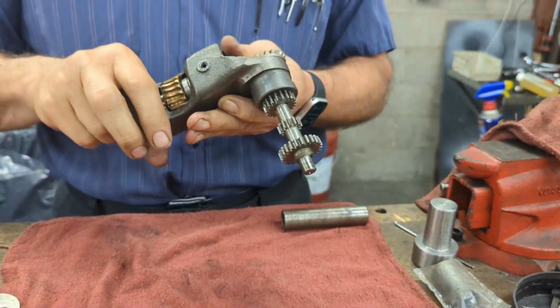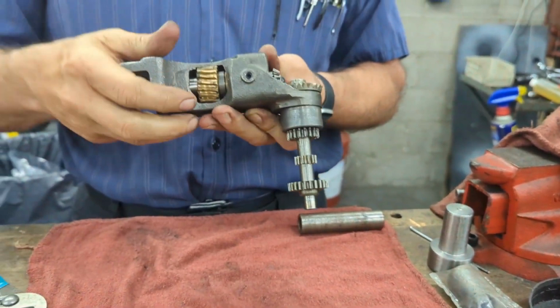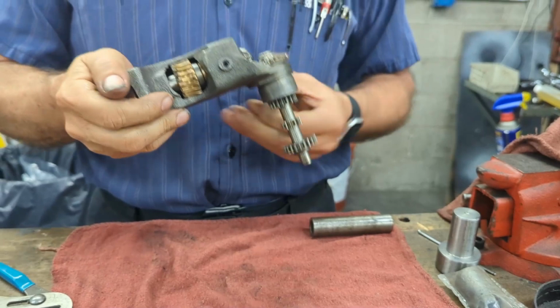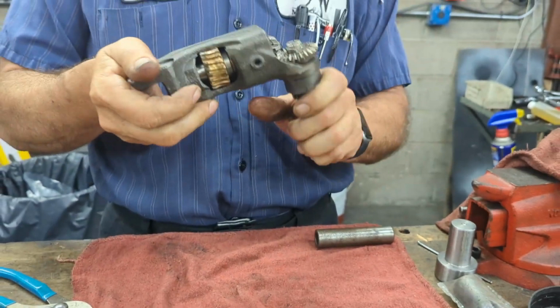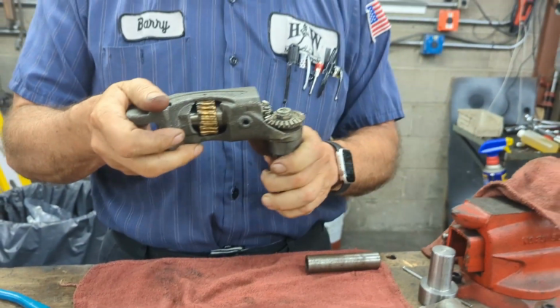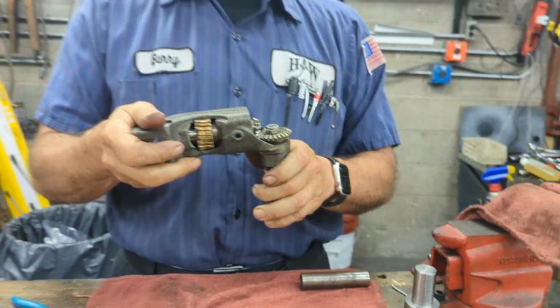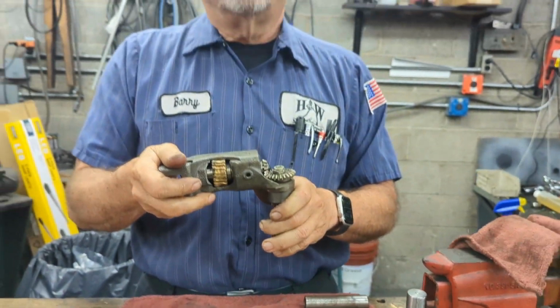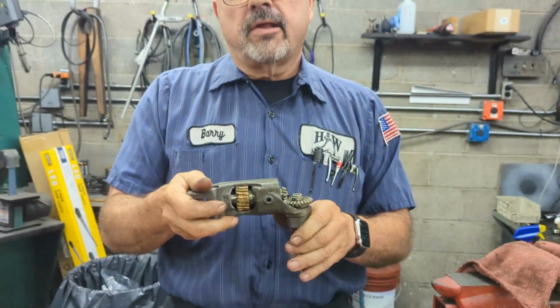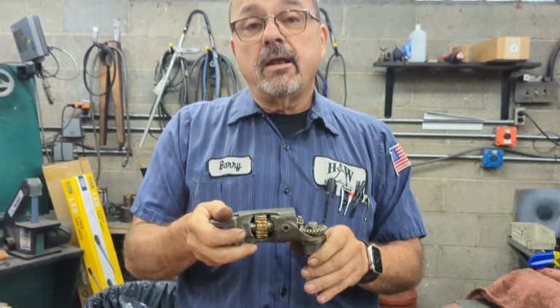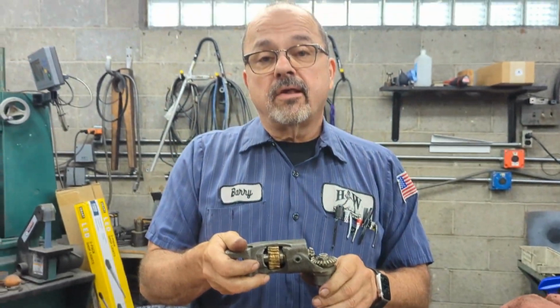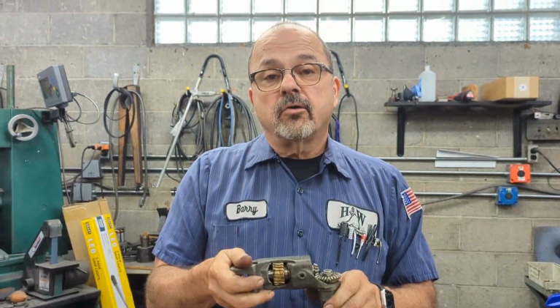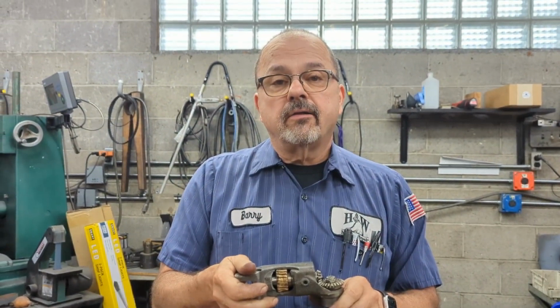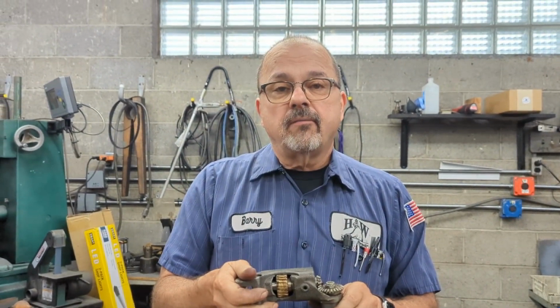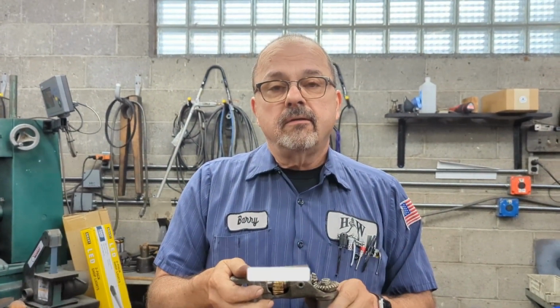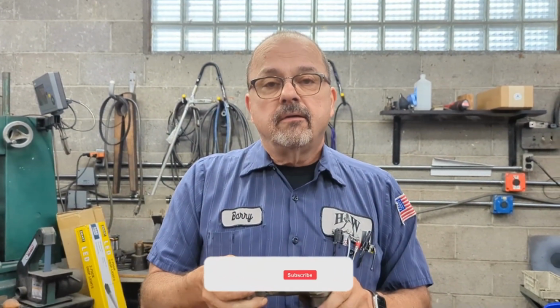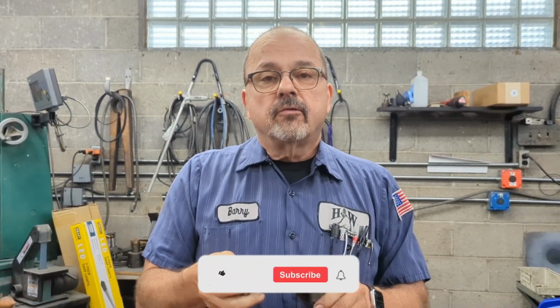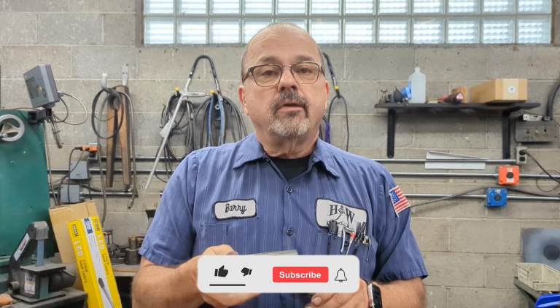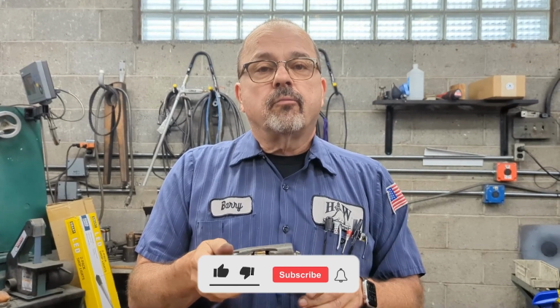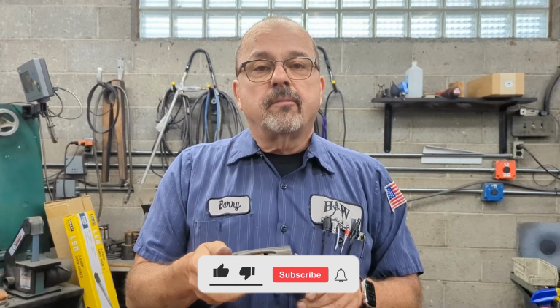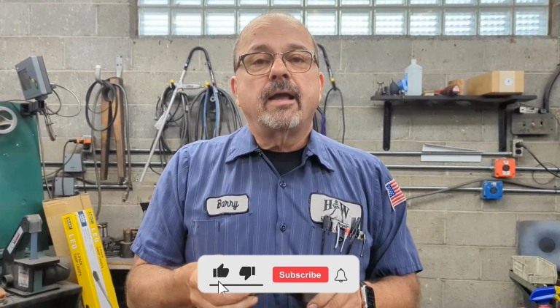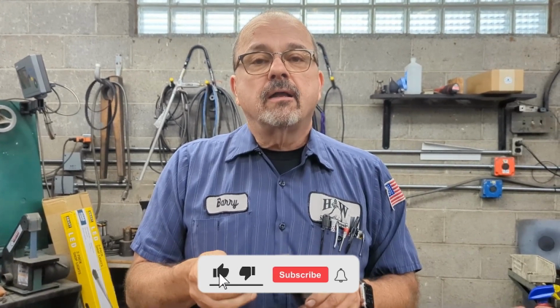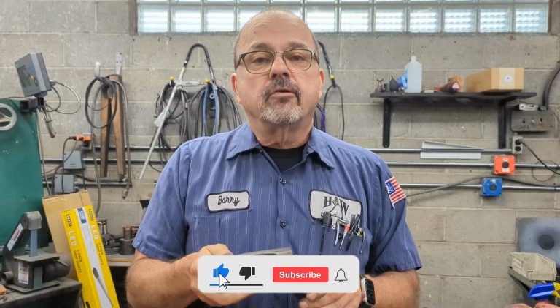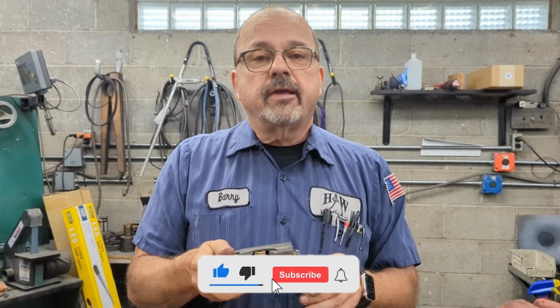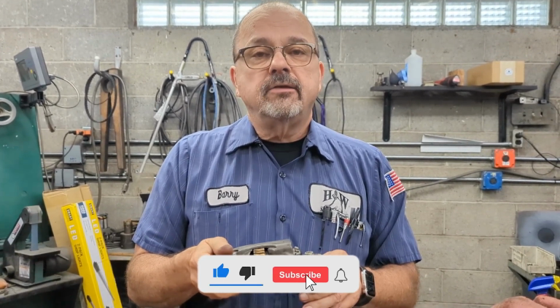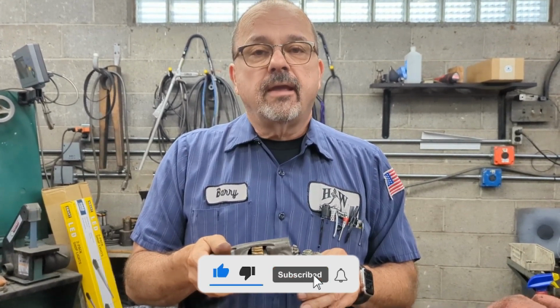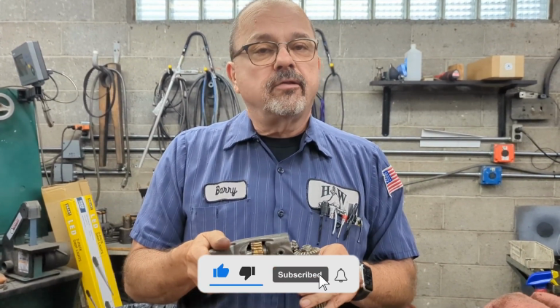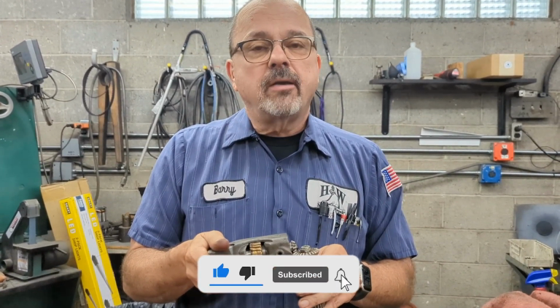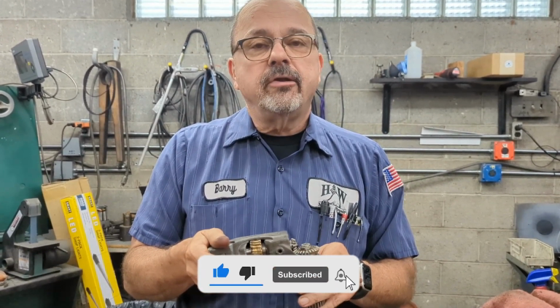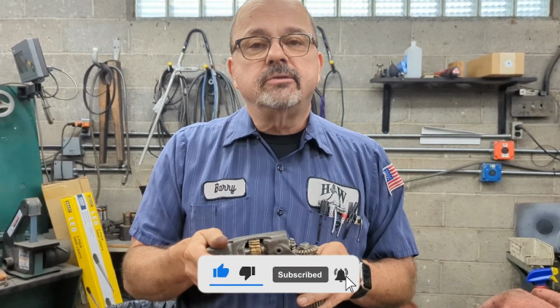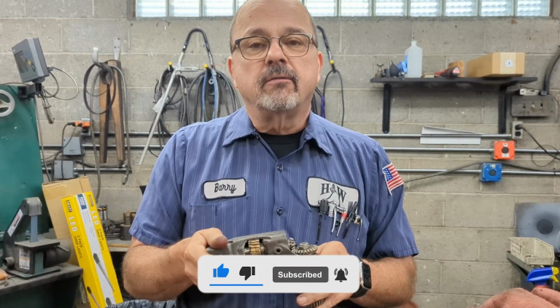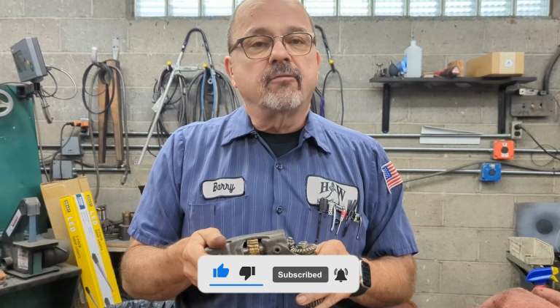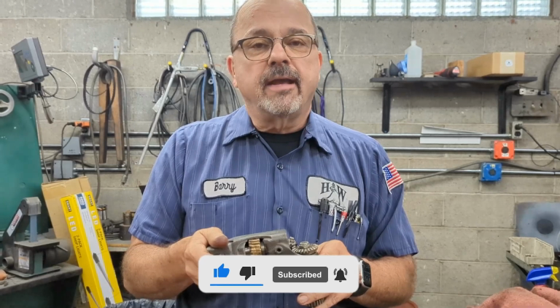So there we go — we have now disassembled and reassembled your cradle assembly. Please press the bell icon for notifications and please subscribe to our YouTube channel. Have a great day.